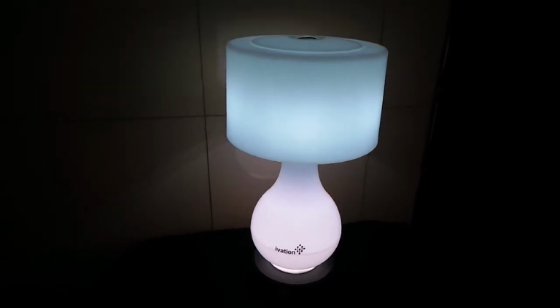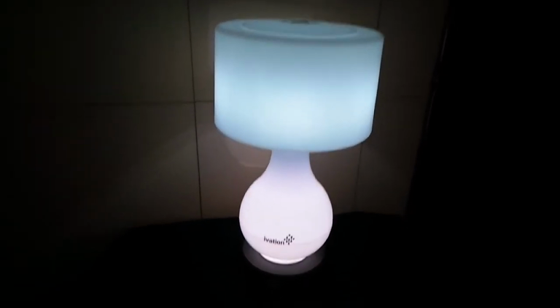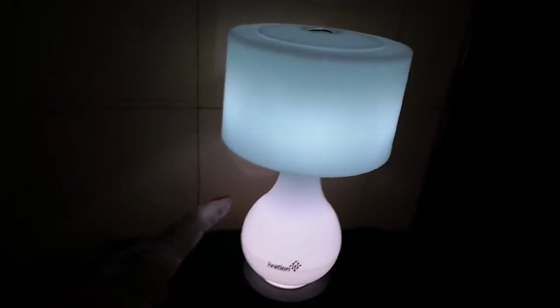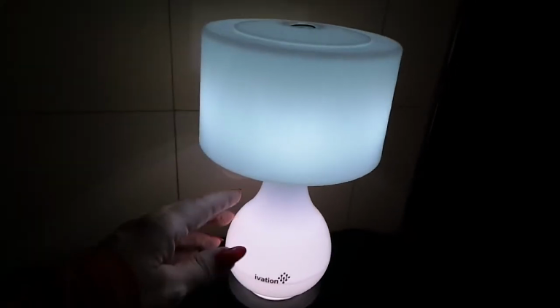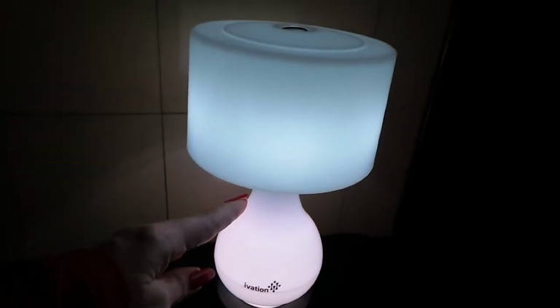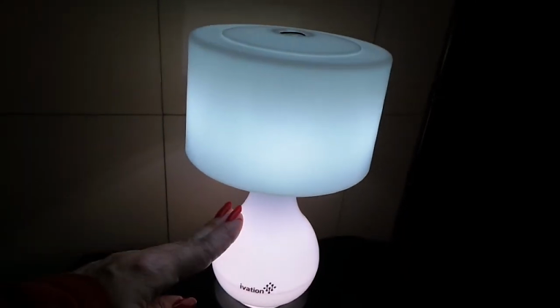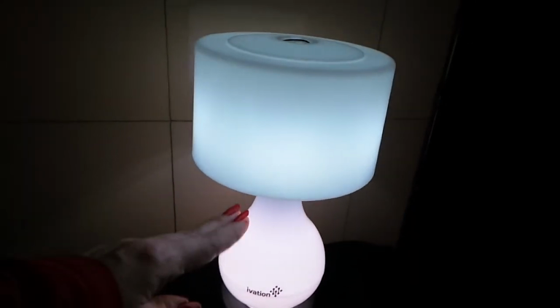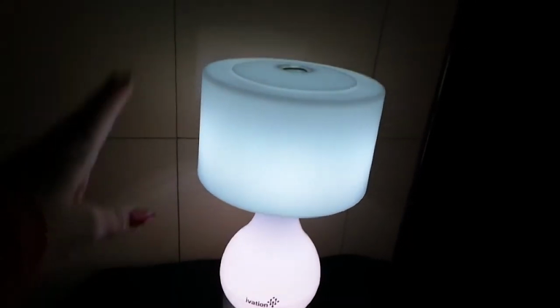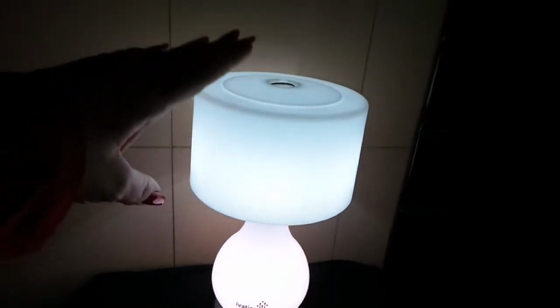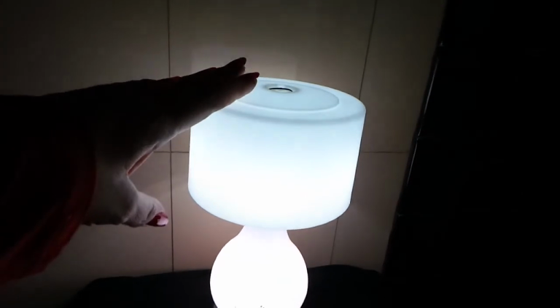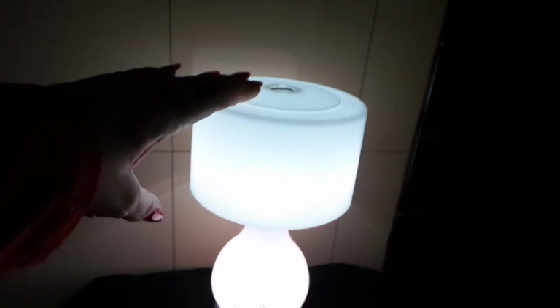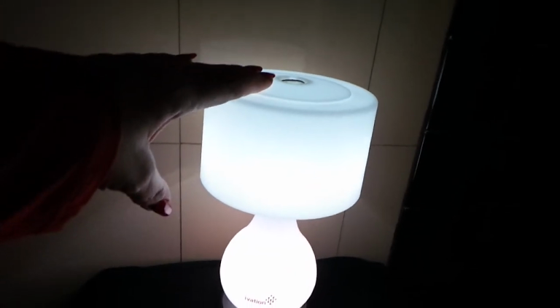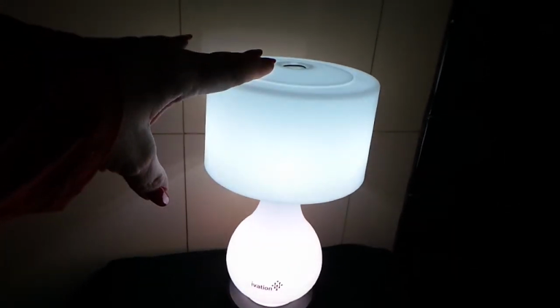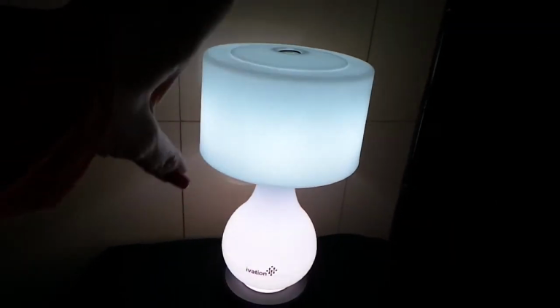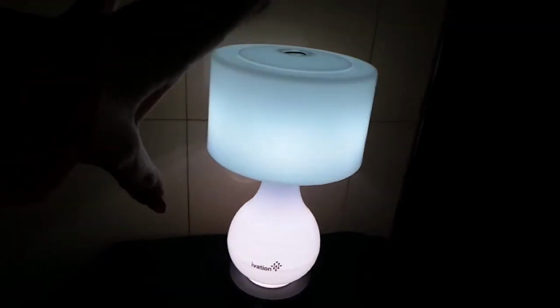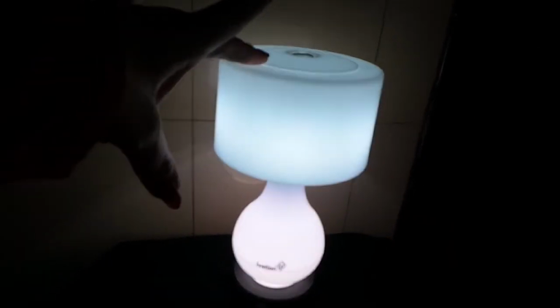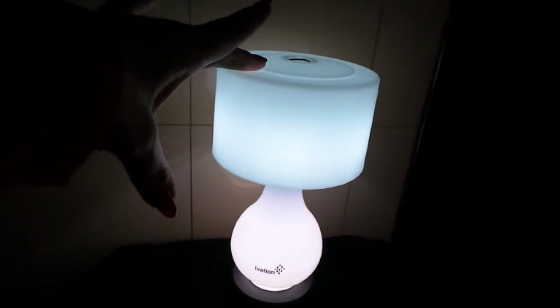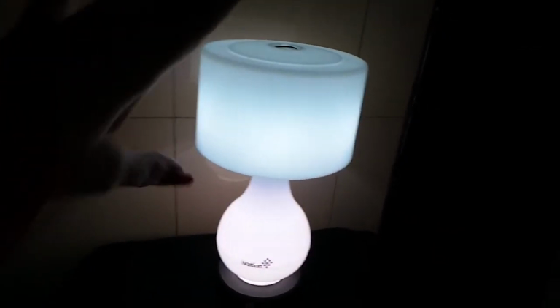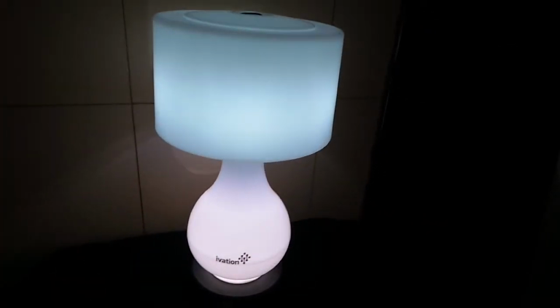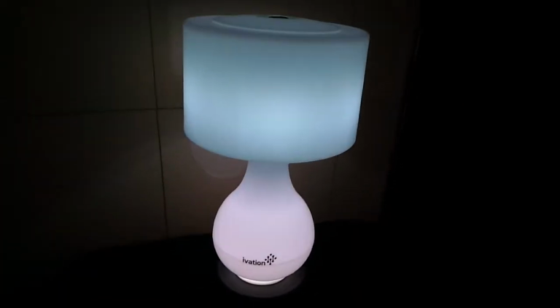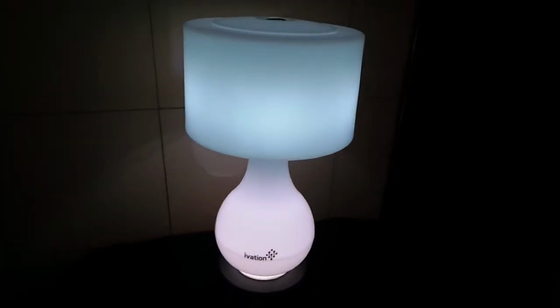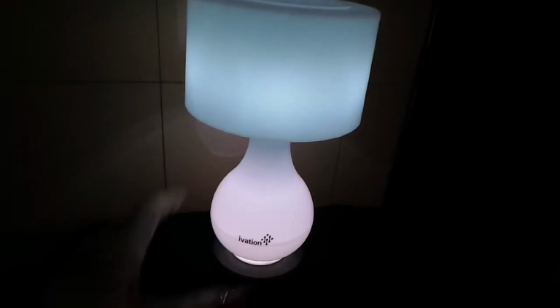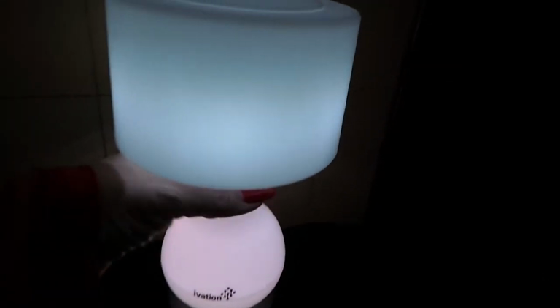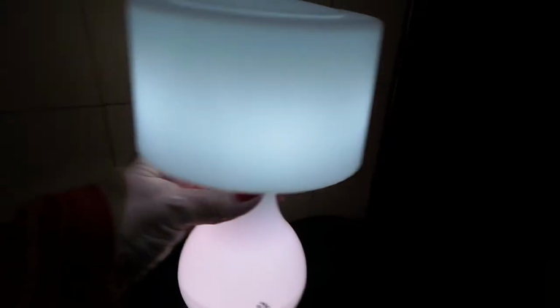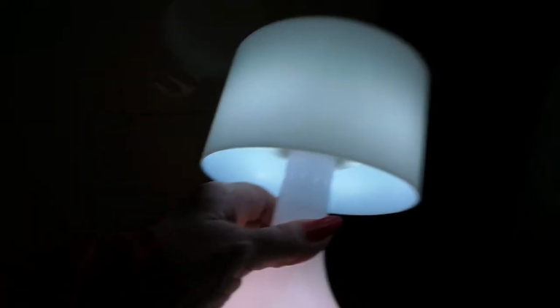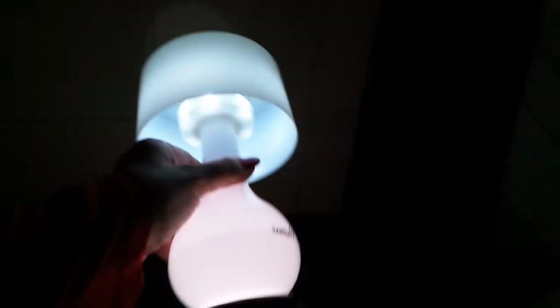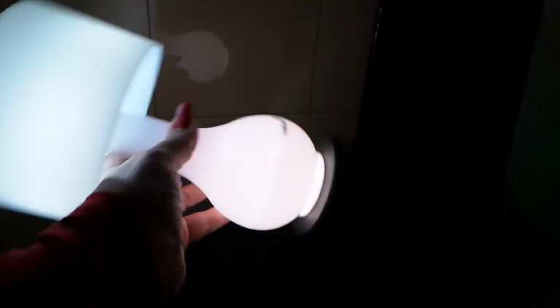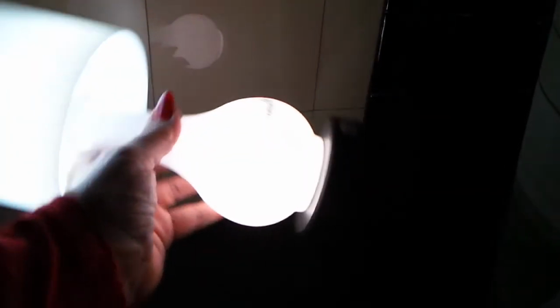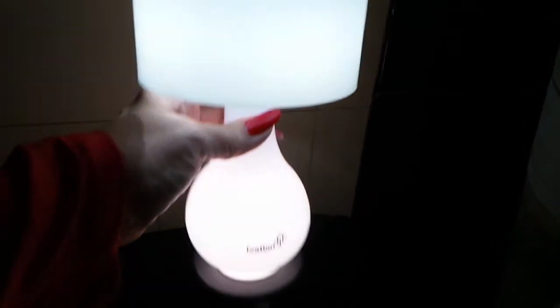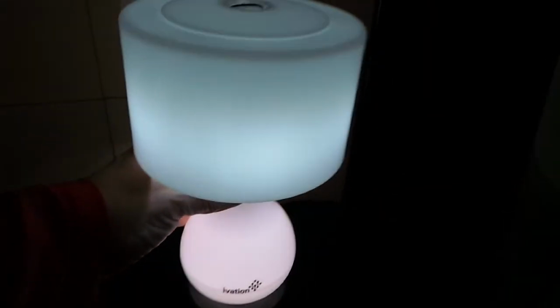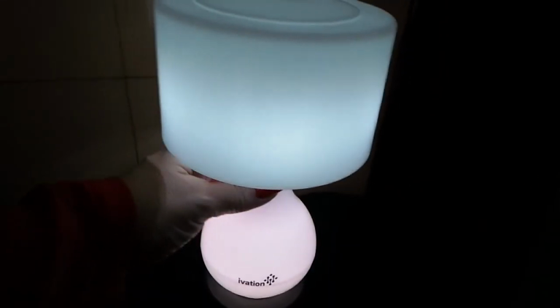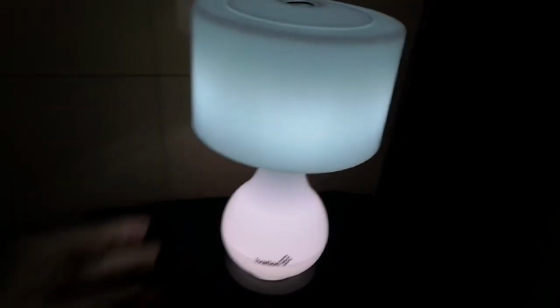It can be set so that only the base lights up, or only the lamp part lights up, or both, as I've got it right here. So it's very convenient for outside, on the go, wherever.